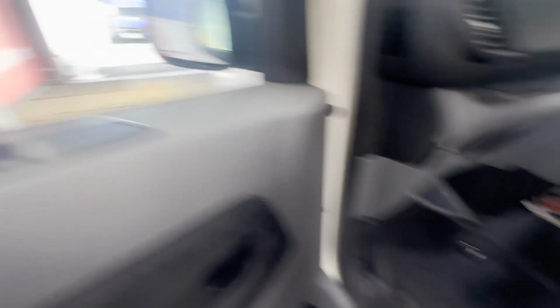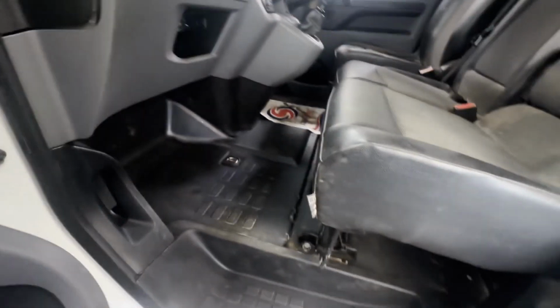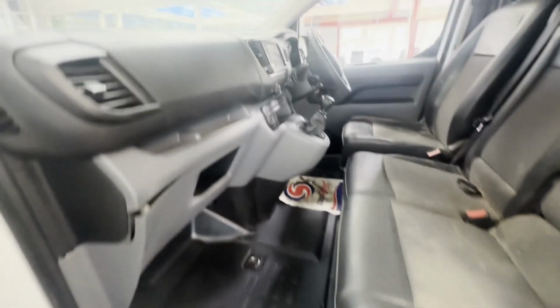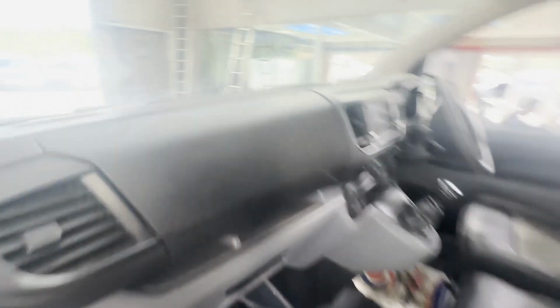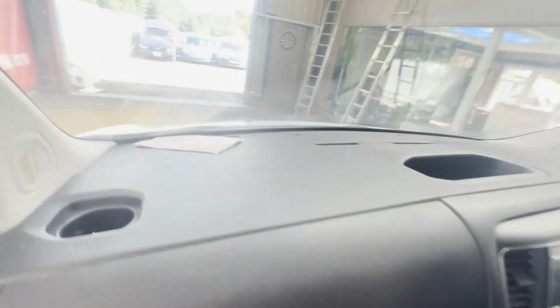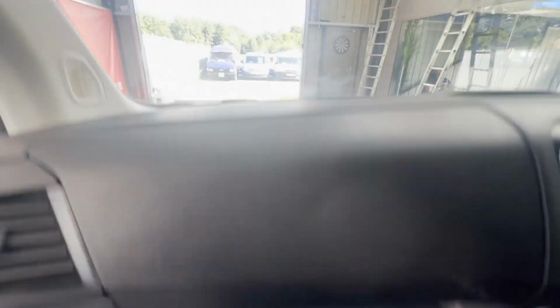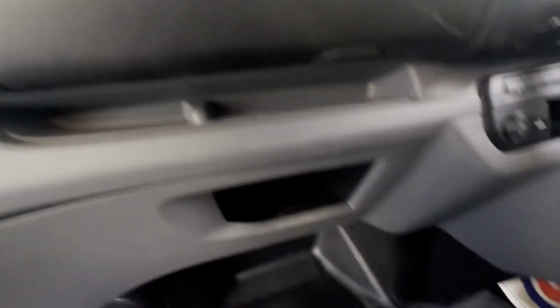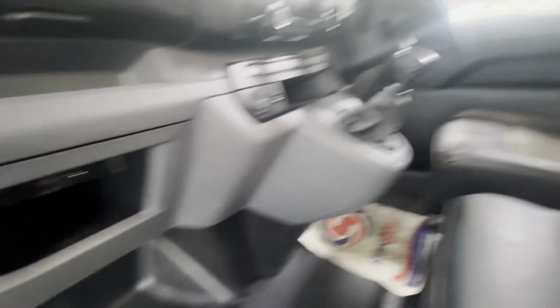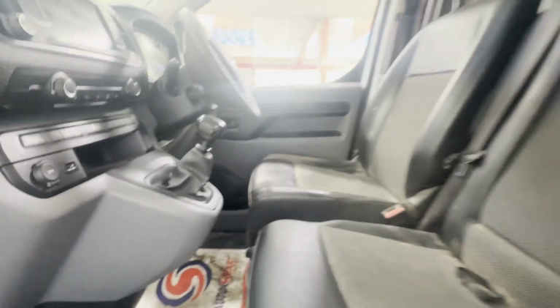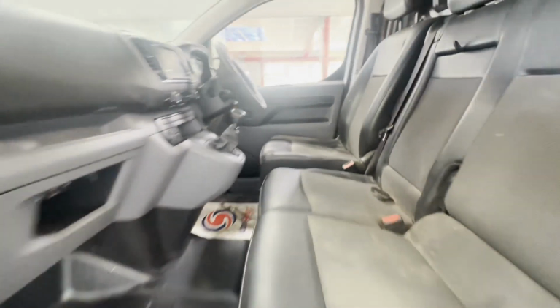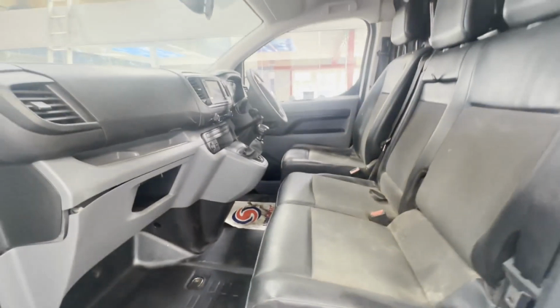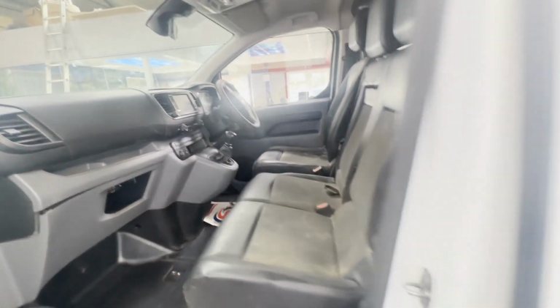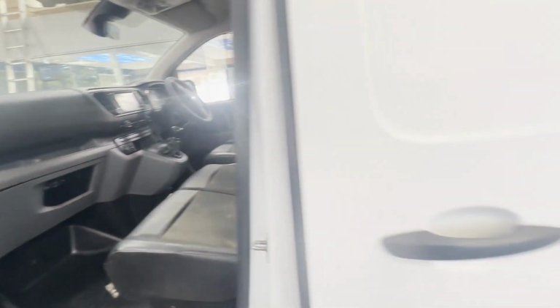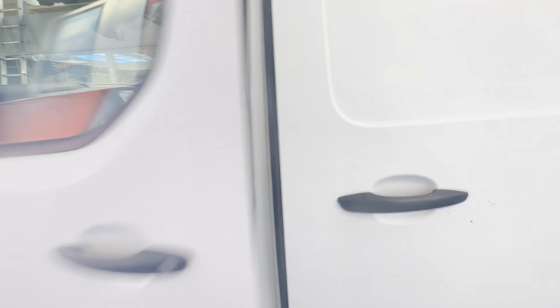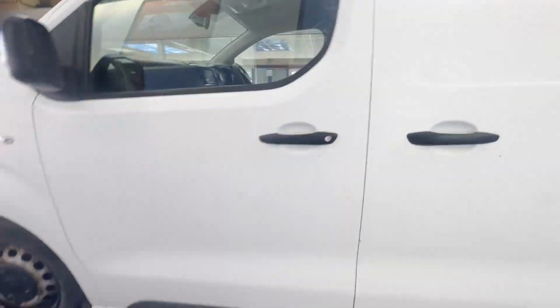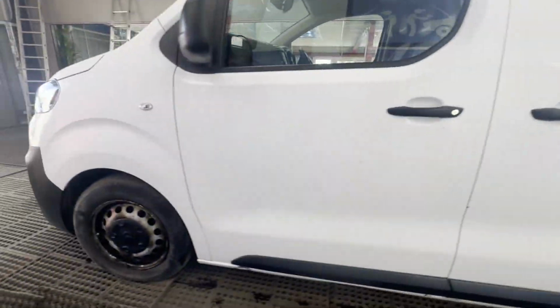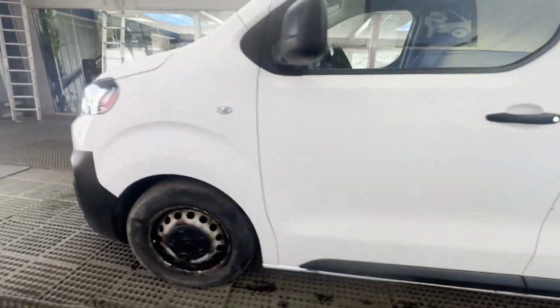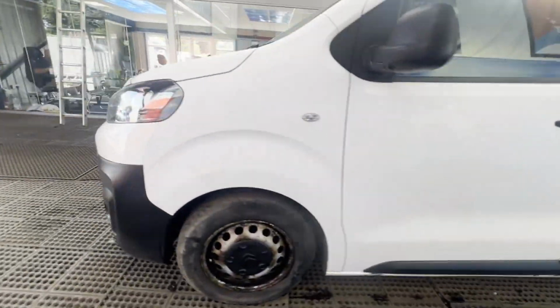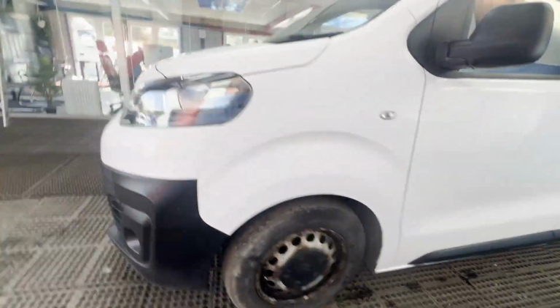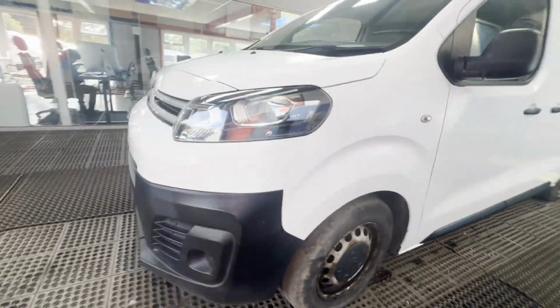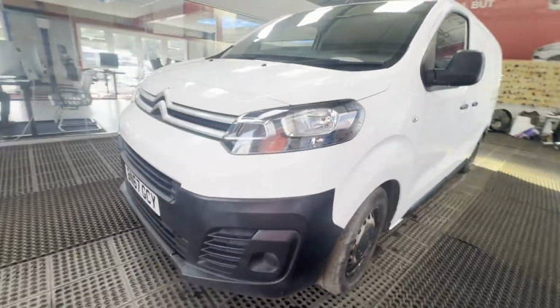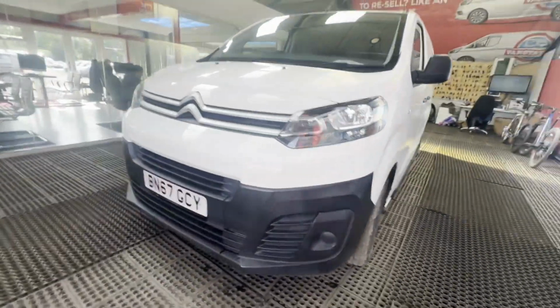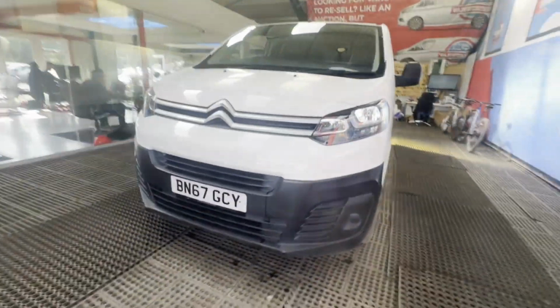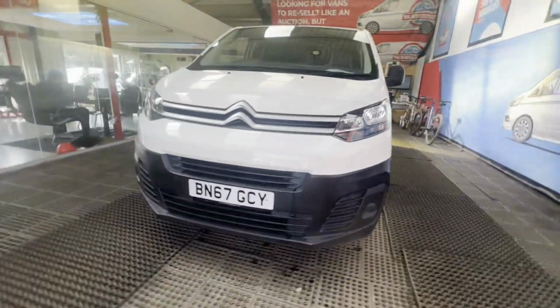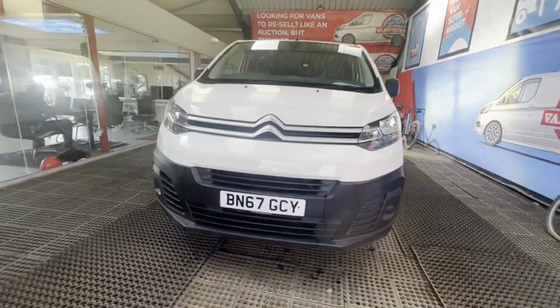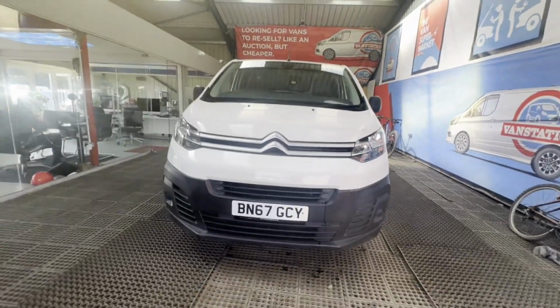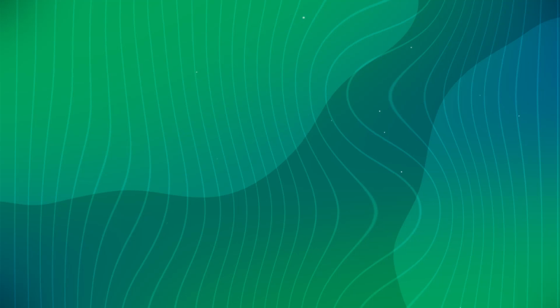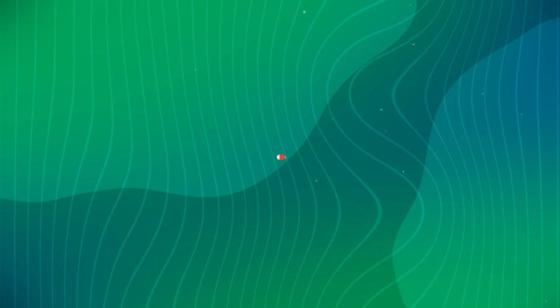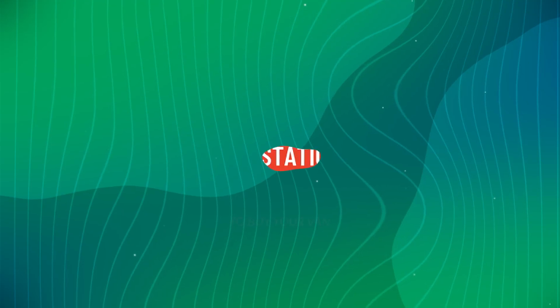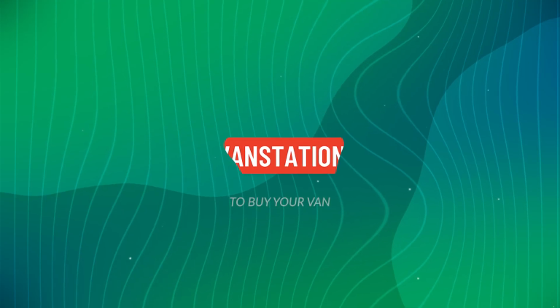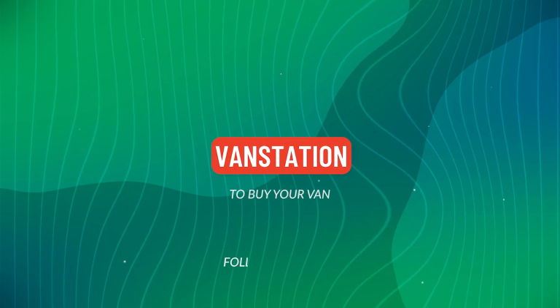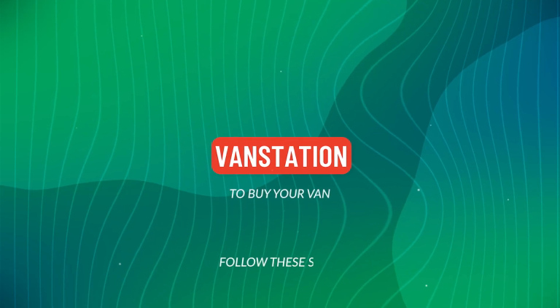EU status: Euro 6. HPI clear. CAP retail: £7,825 plus VAT. Click the link in the description for pictures and more info. Alternatively, call or WhatsApp us on 07401 199 723.